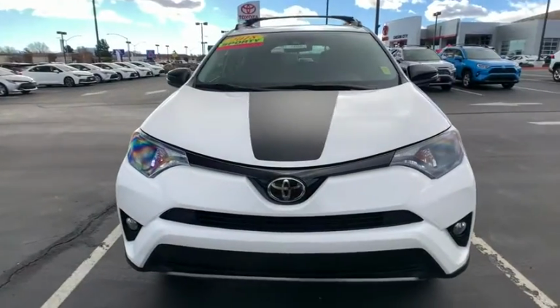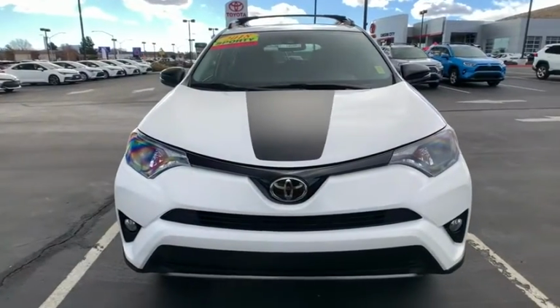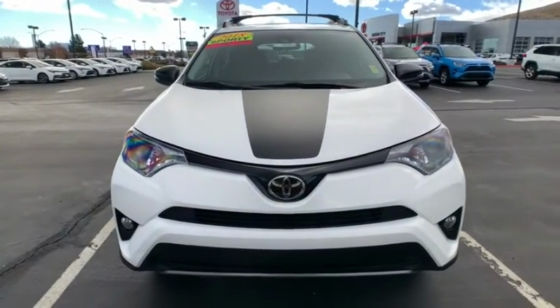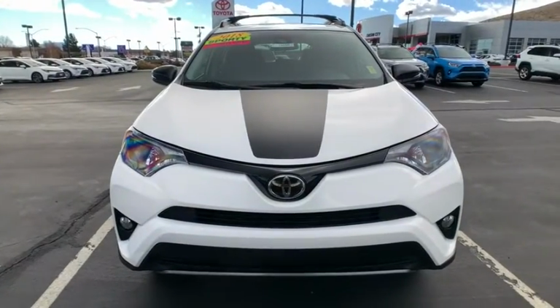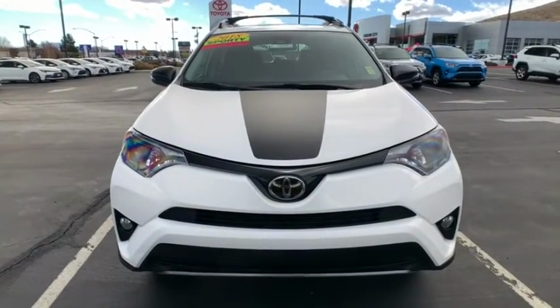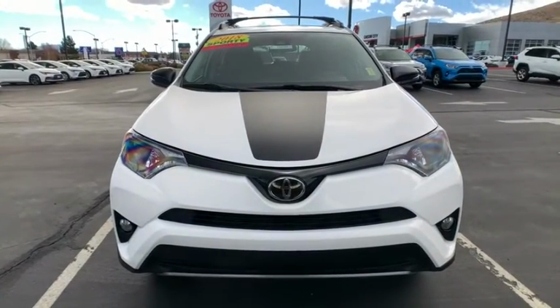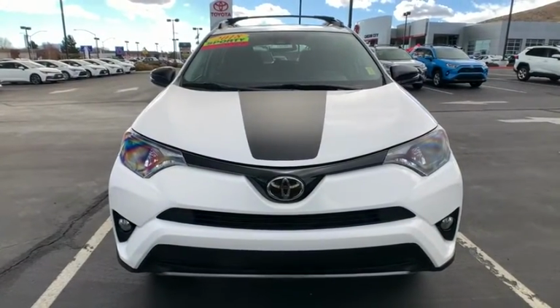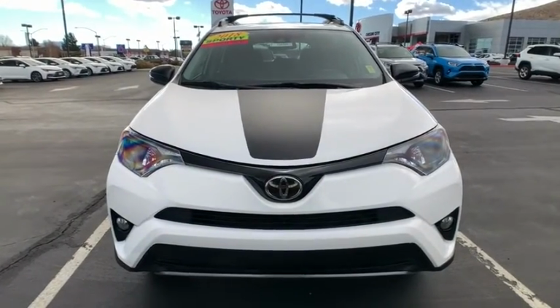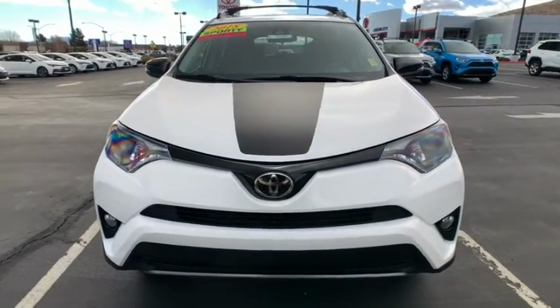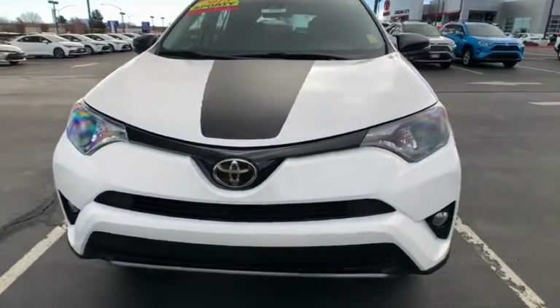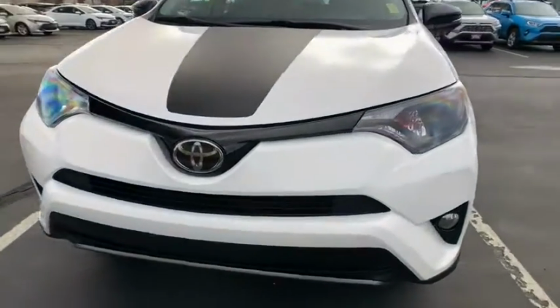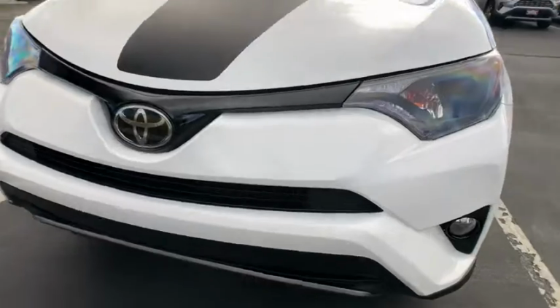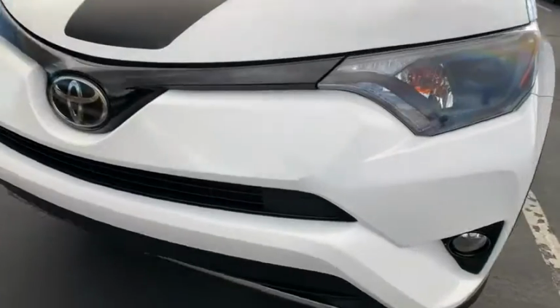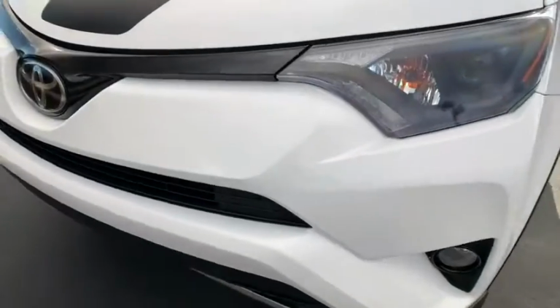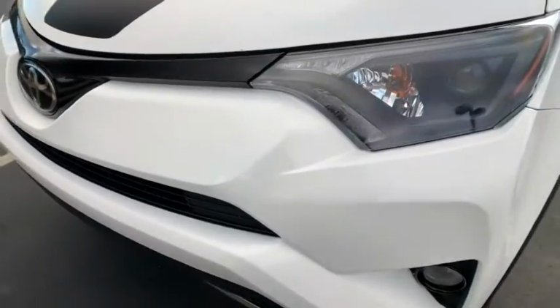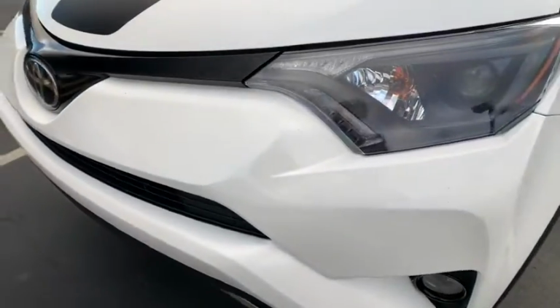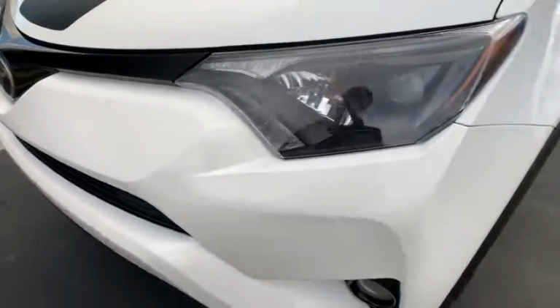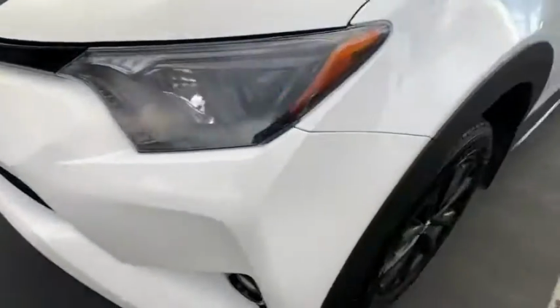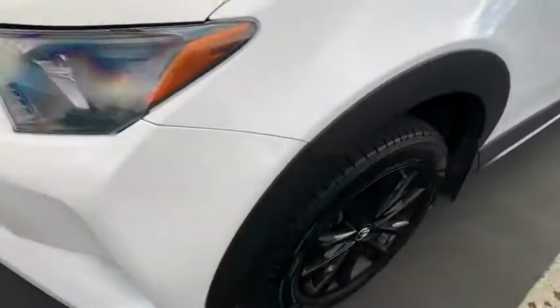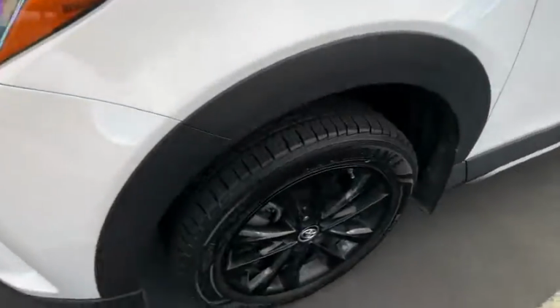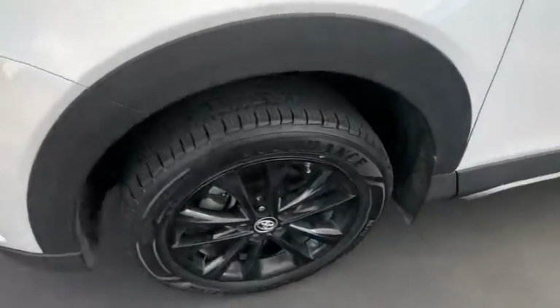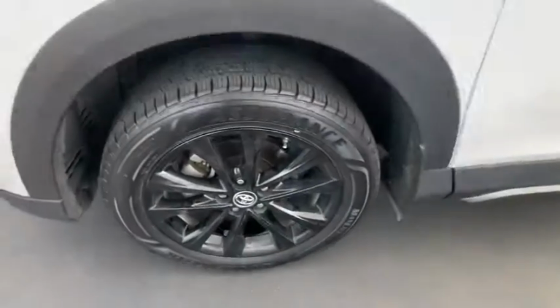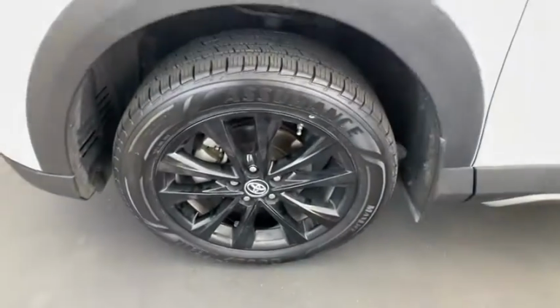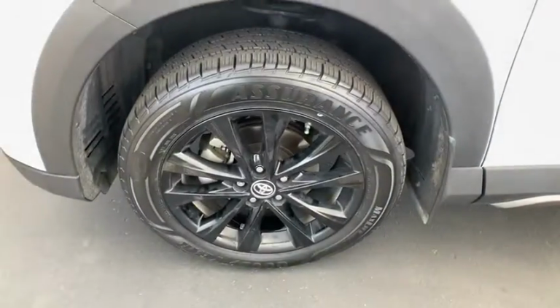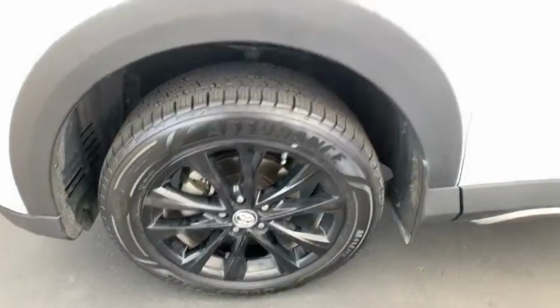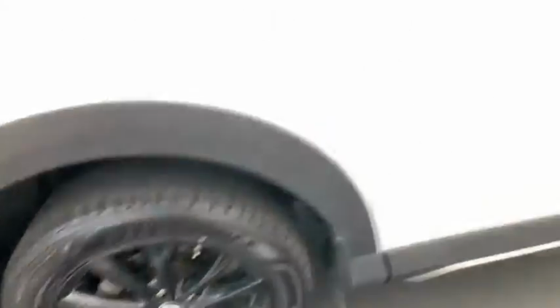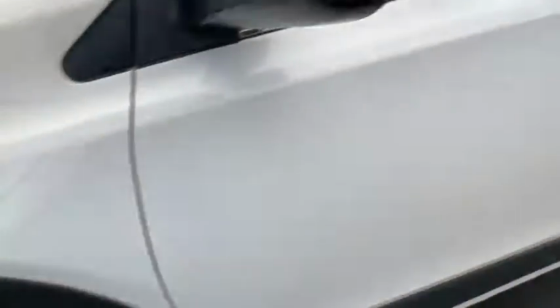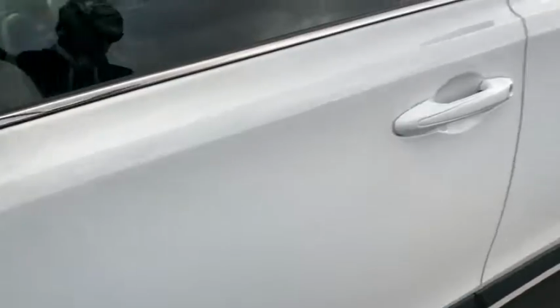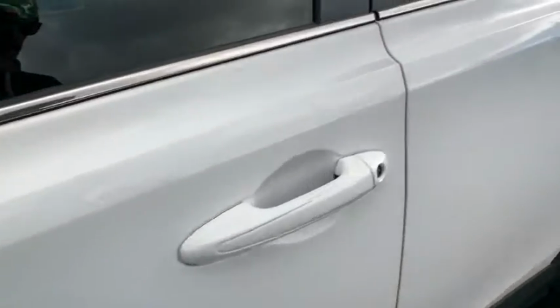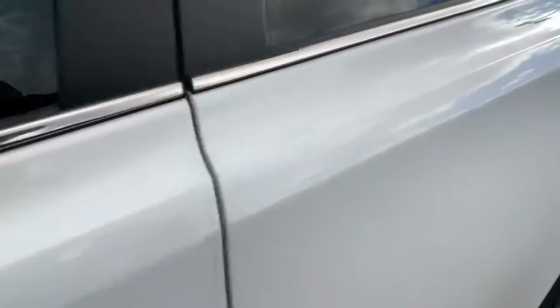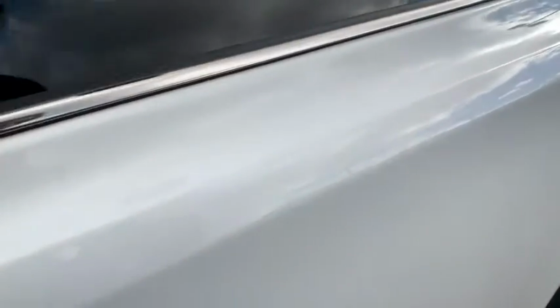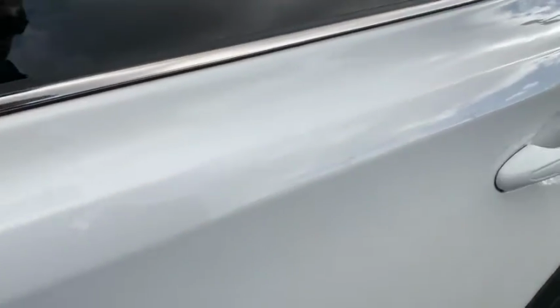Cargo area light, battery saver, day and night rearview mirror, airbags, outside temperature gauge, engine immobilizer, tinted glass, body color door handles.